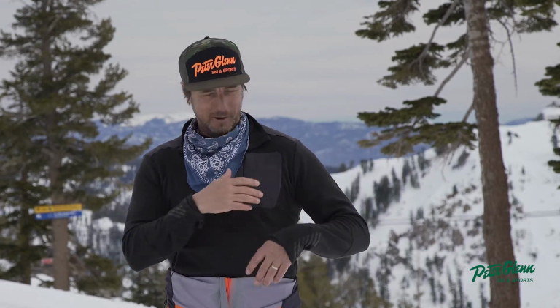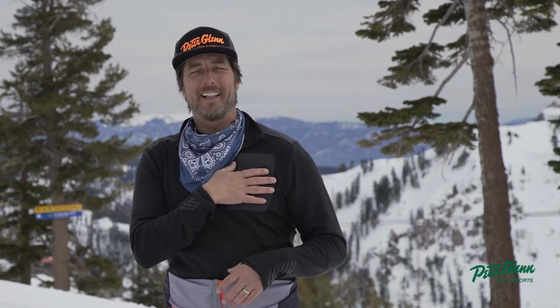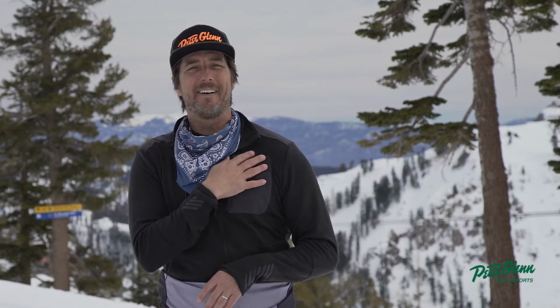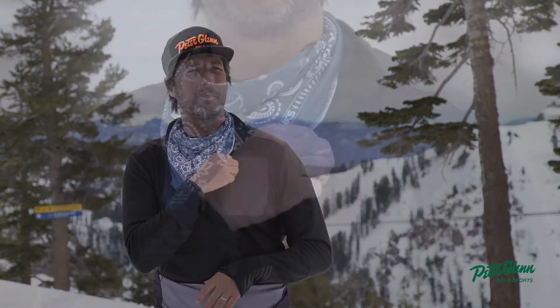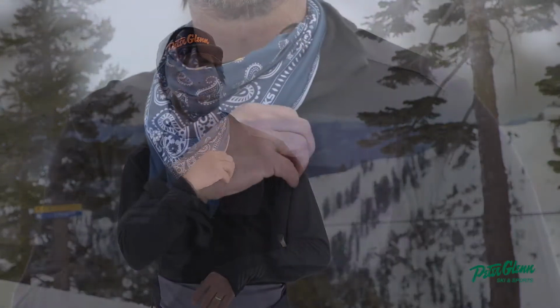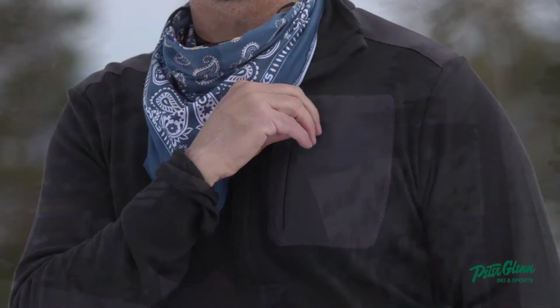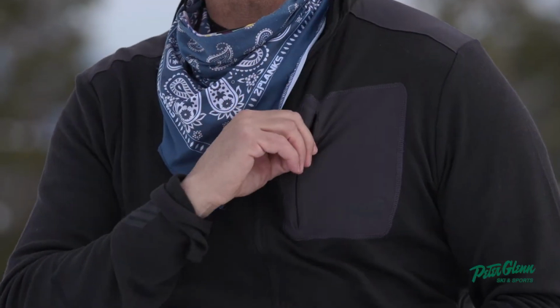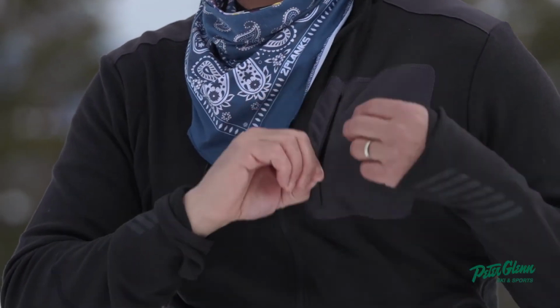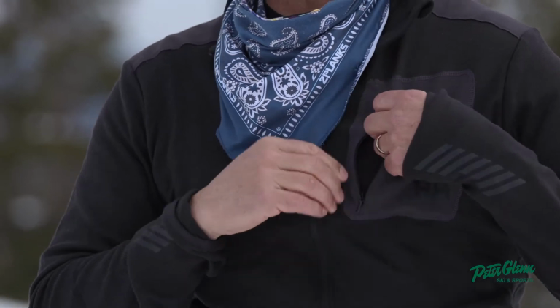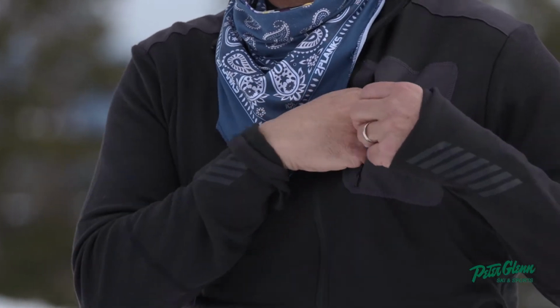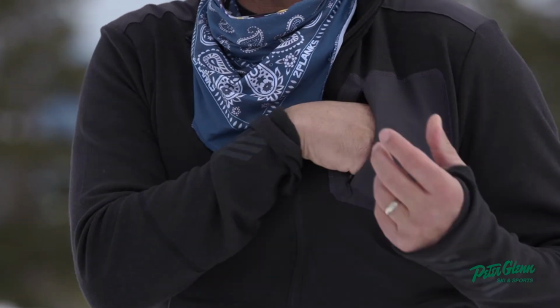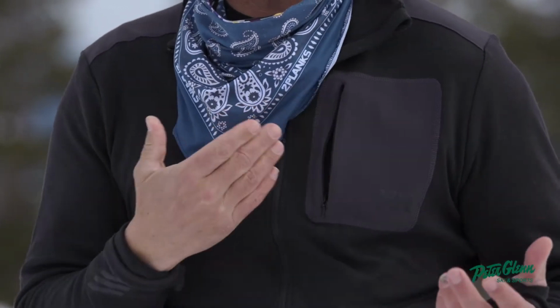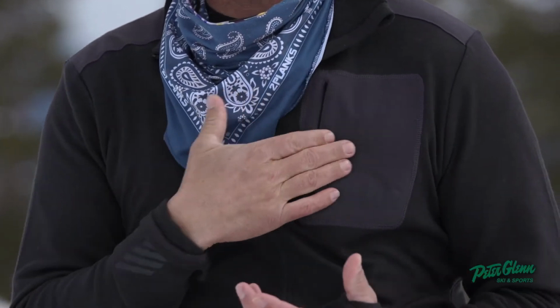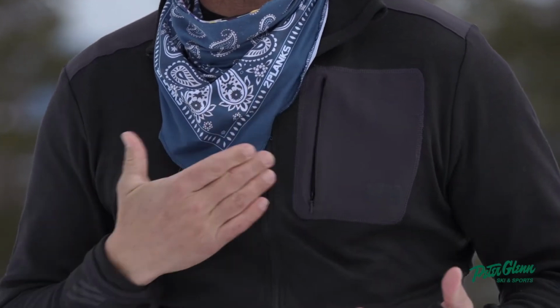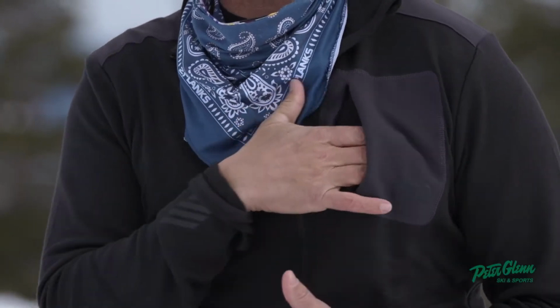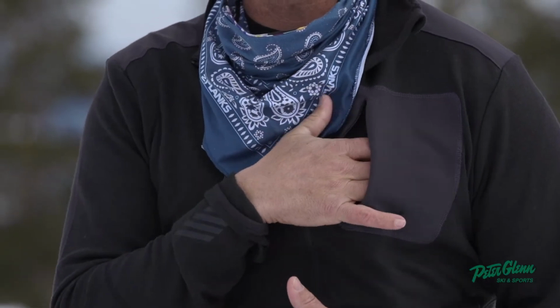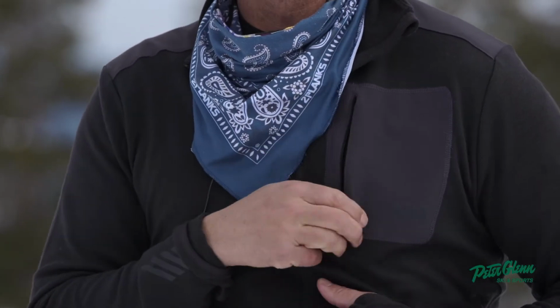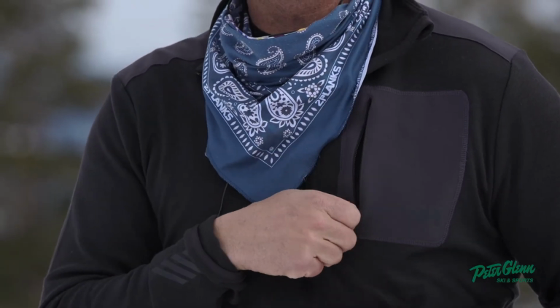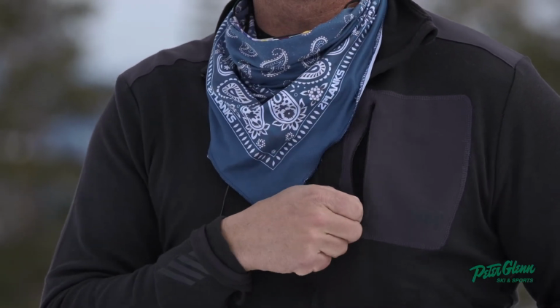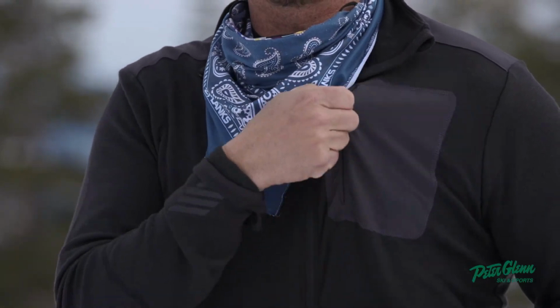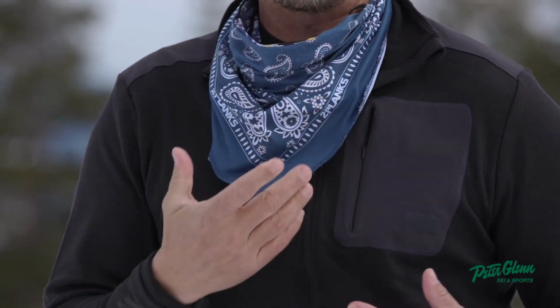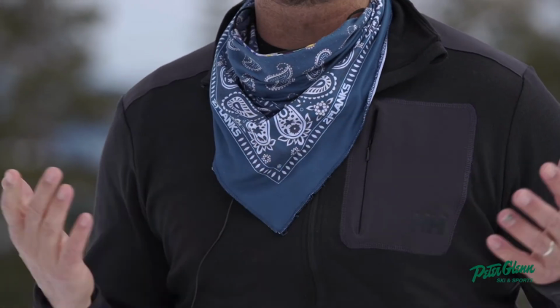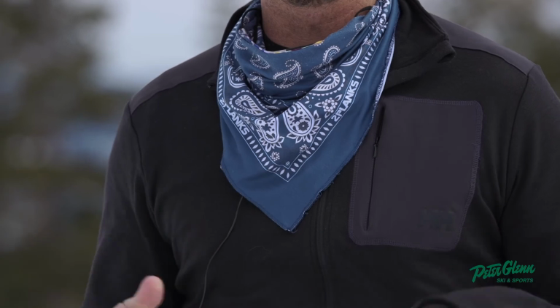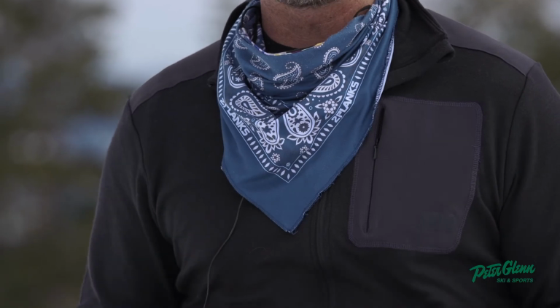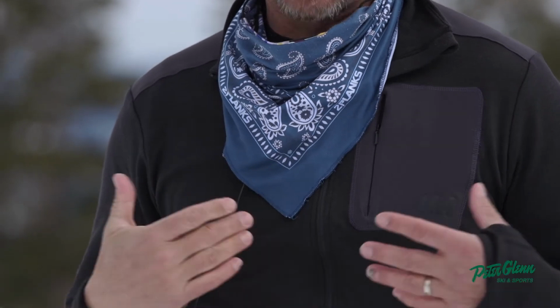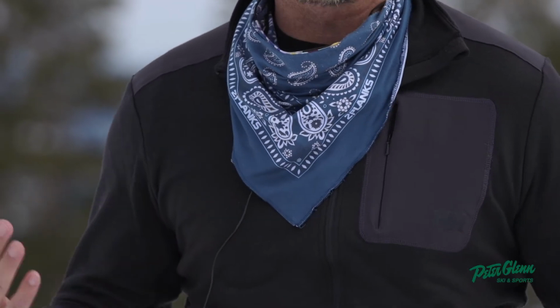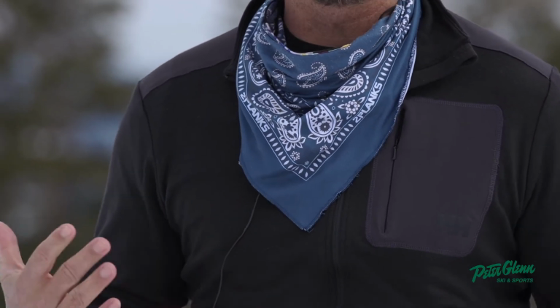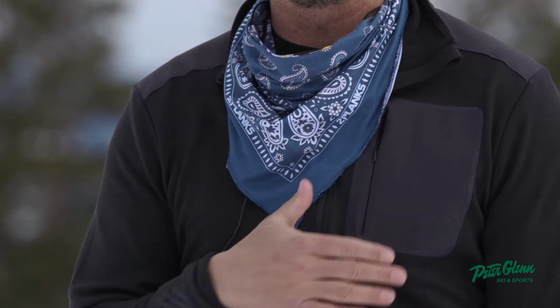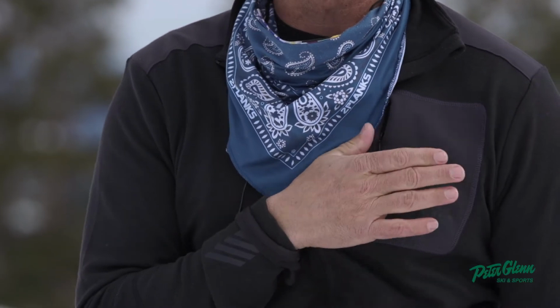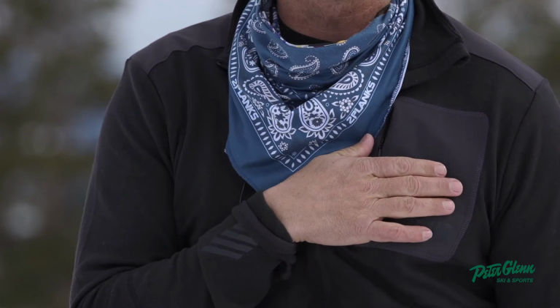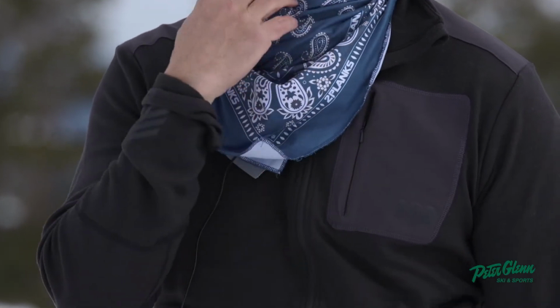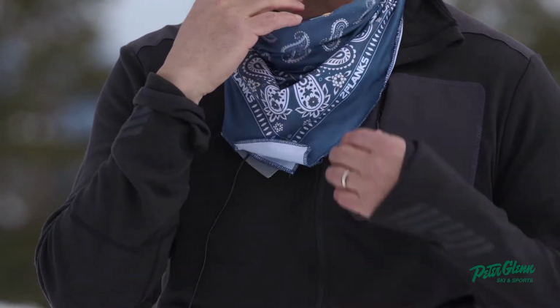I like having a little pocket right here up on the chest, because sometimes you do need to have a little knick-knack in there — a pass or something like that — or sometimes you're just walking around without your jacket. It's really nice to have a pocket.